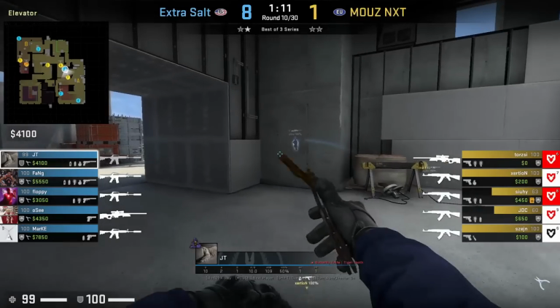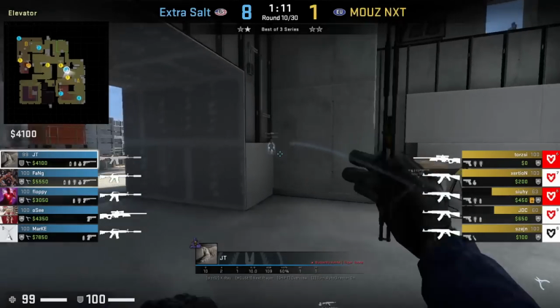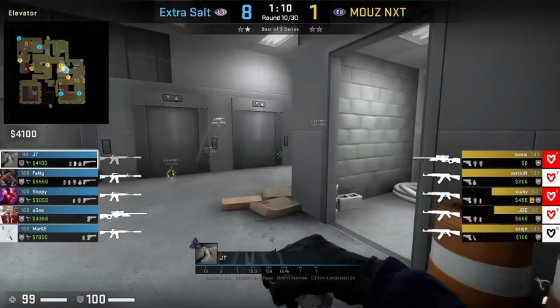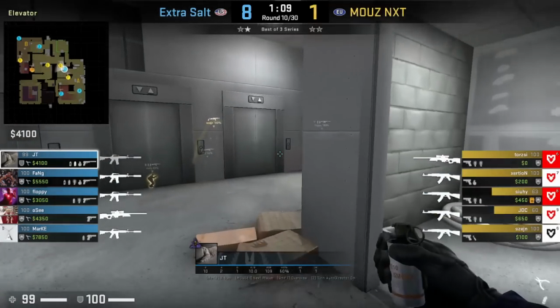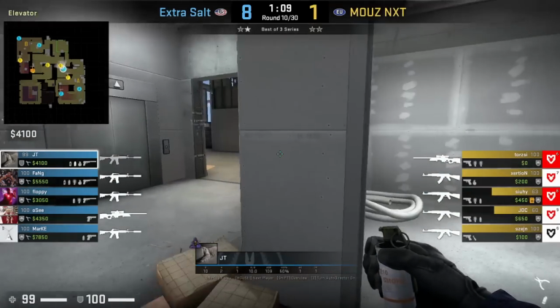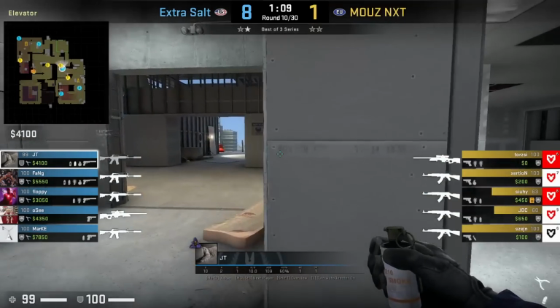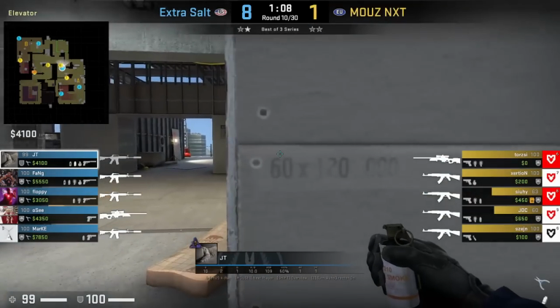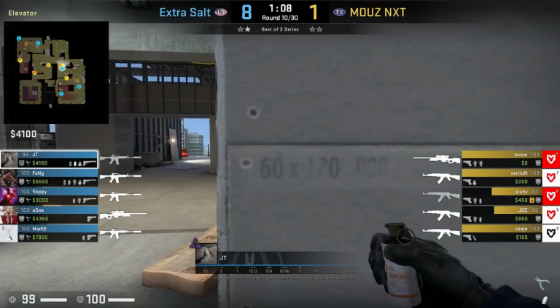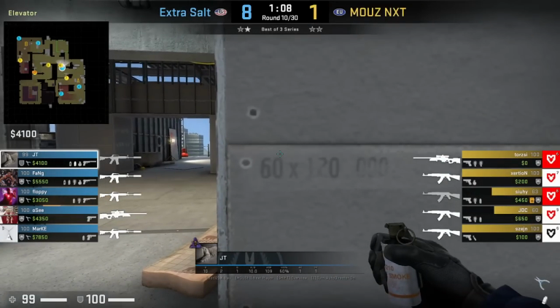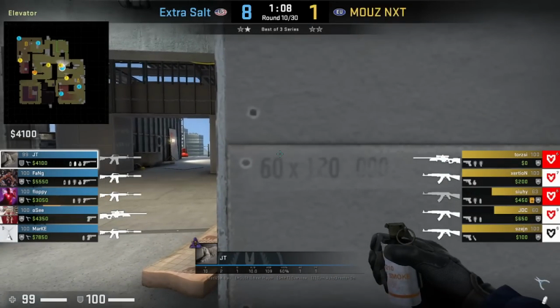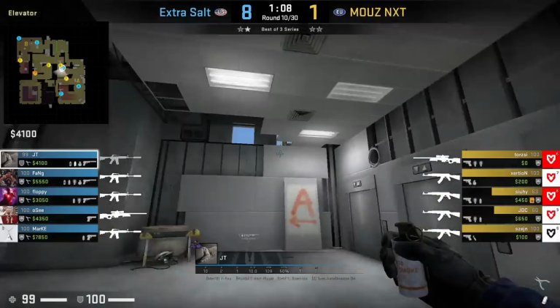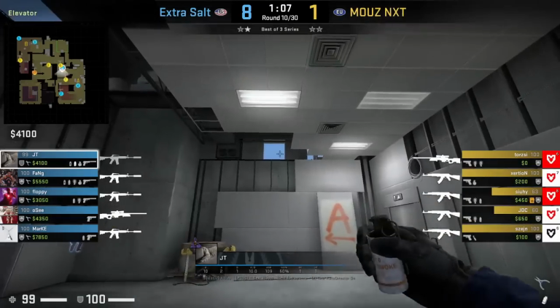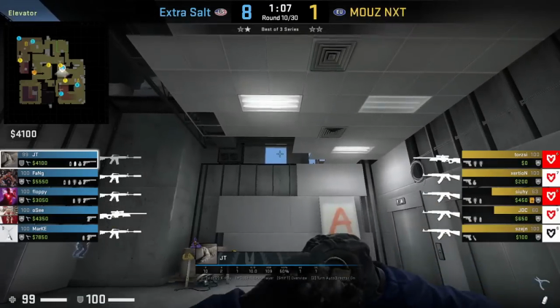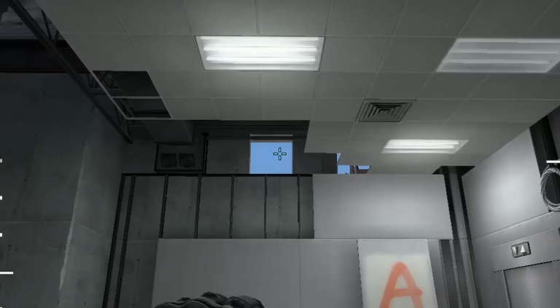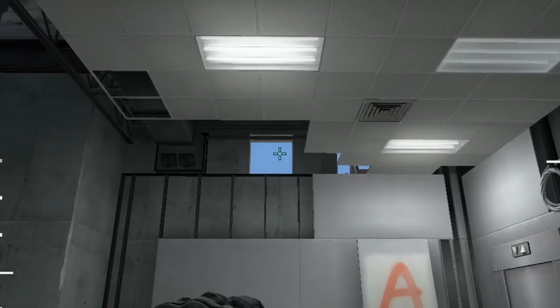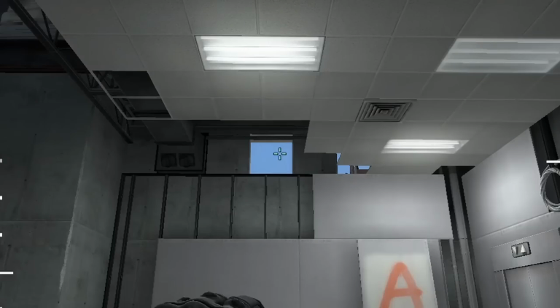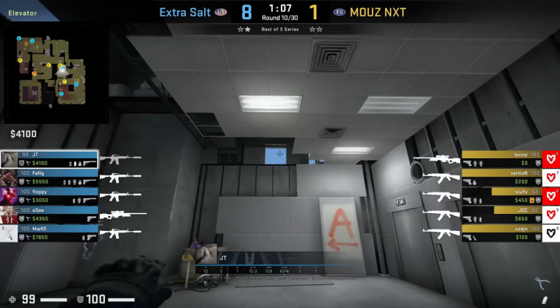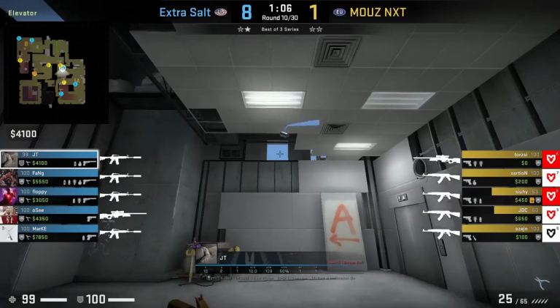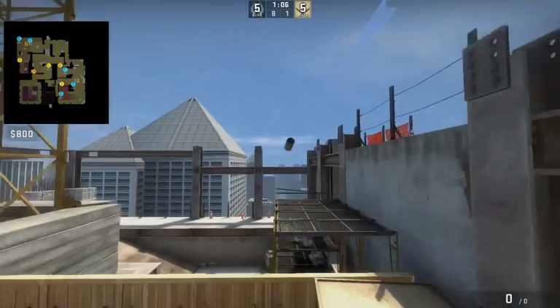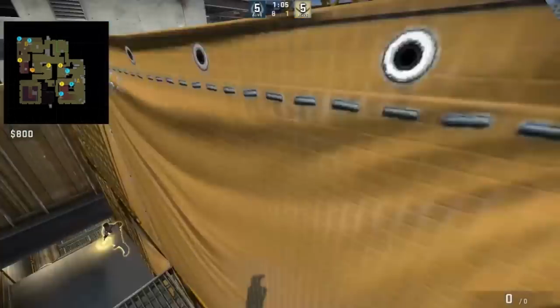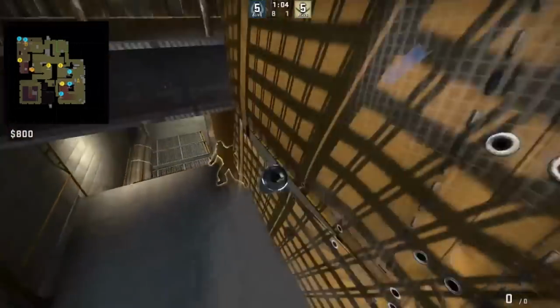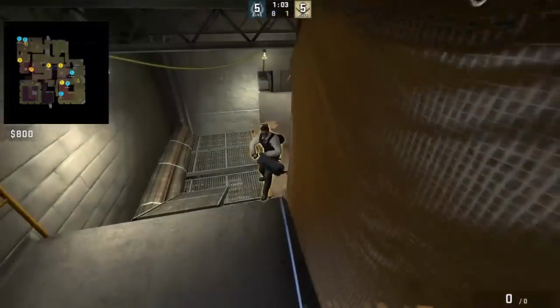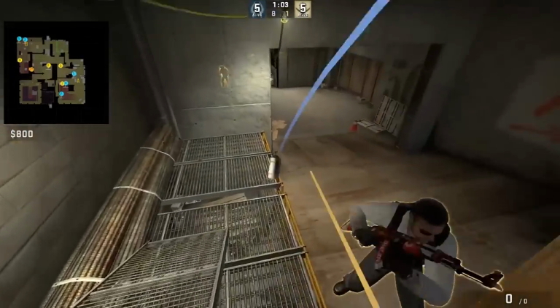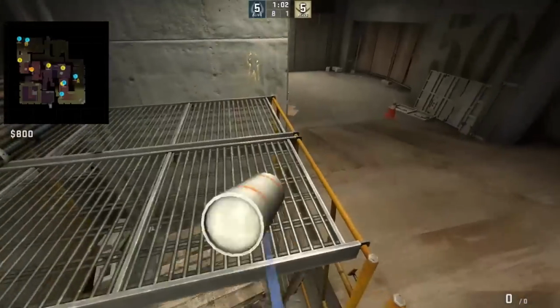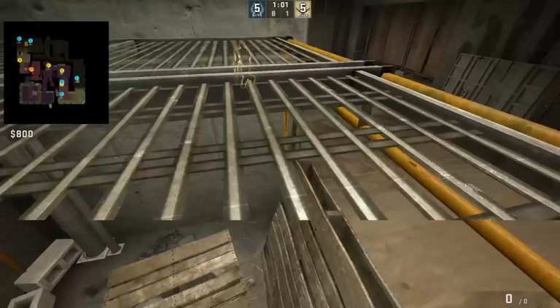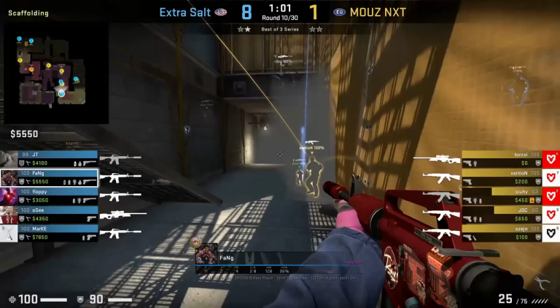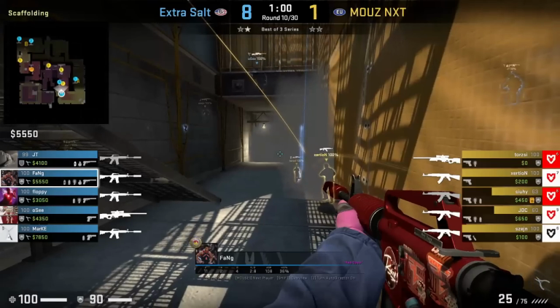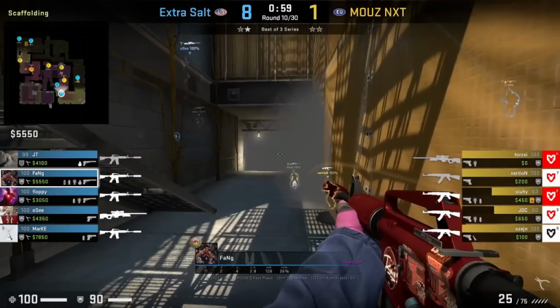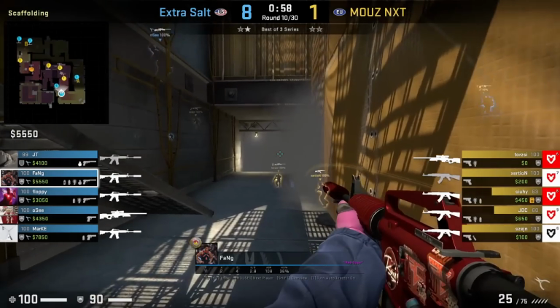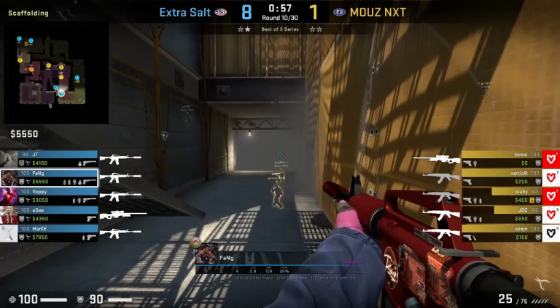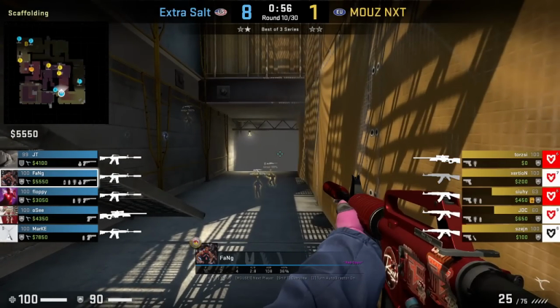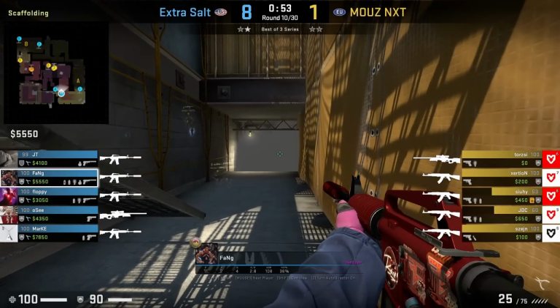JT smokes bottom yellow from elevator: he stands in front of the number 0, aims here at the window, then left click throw. This smoke helps deny the T's scaffold control and leaves a one-way to where Fang pushes up to check ramp.